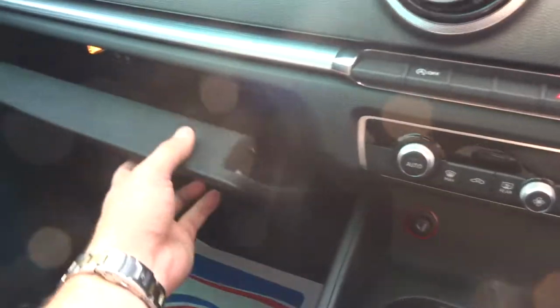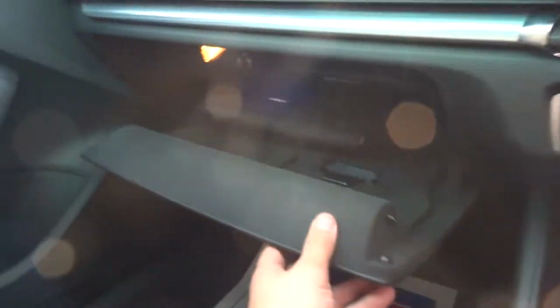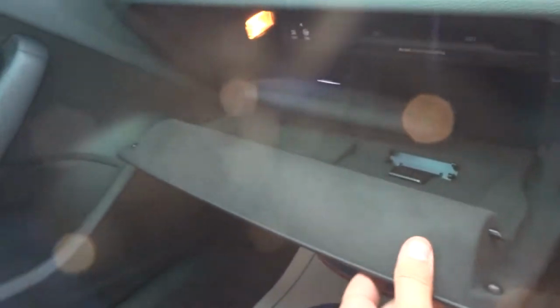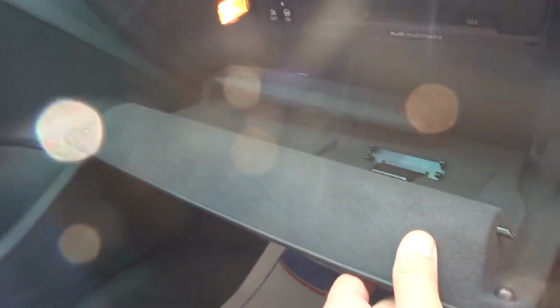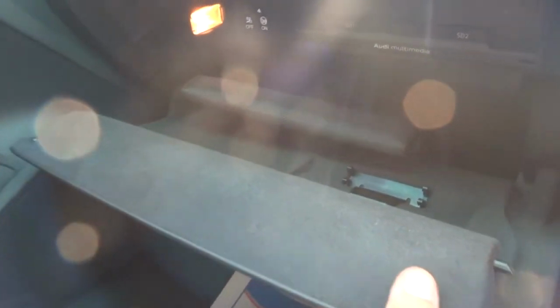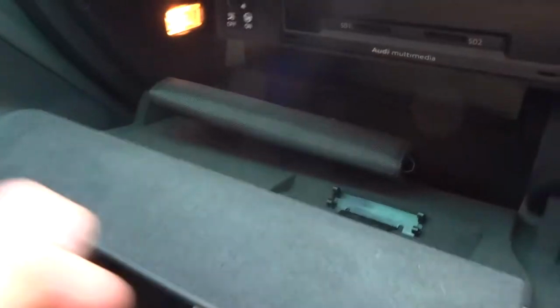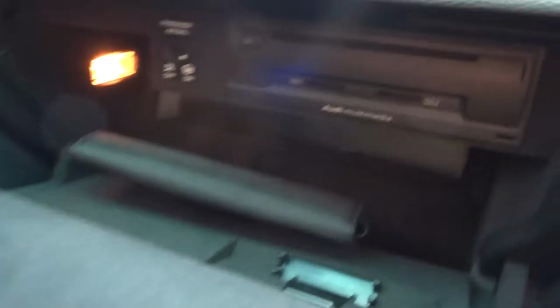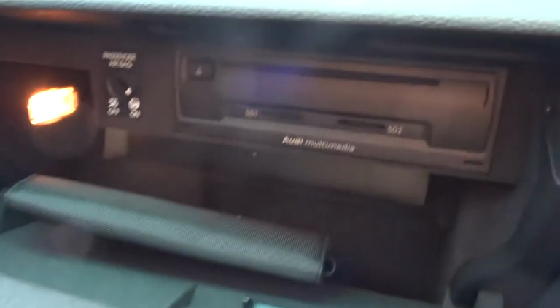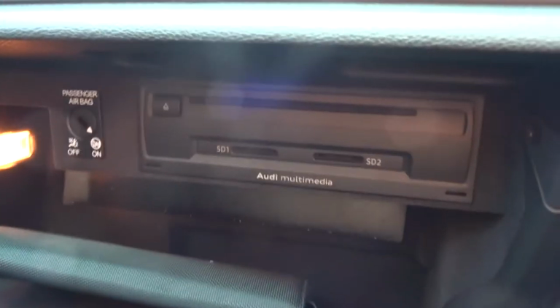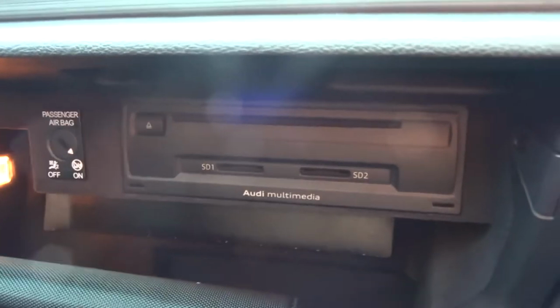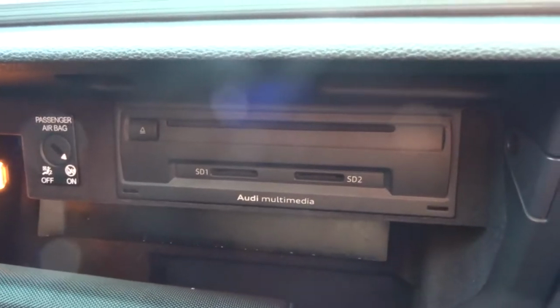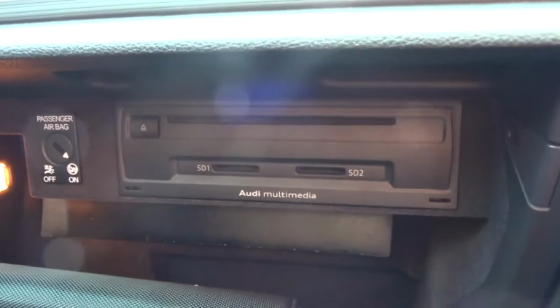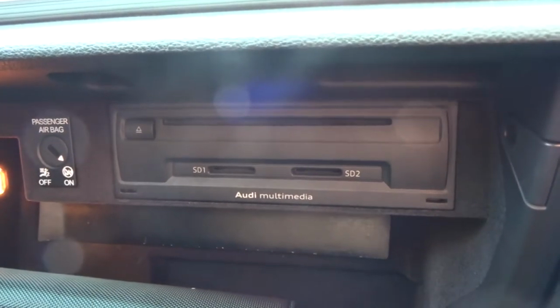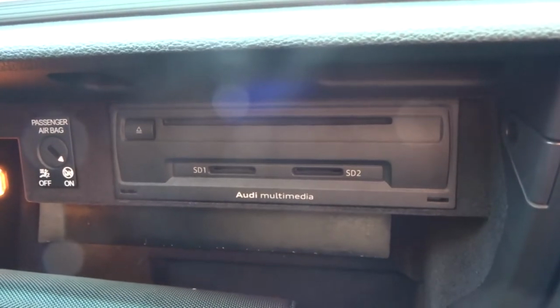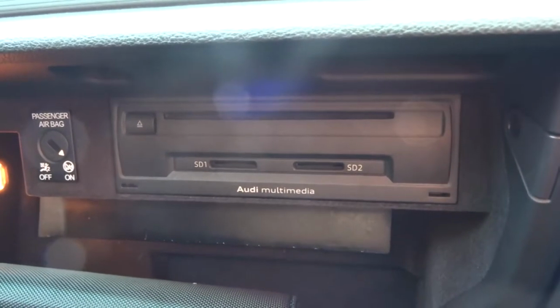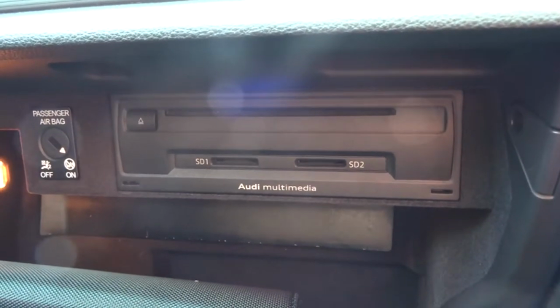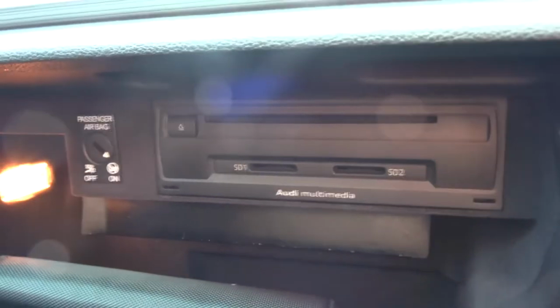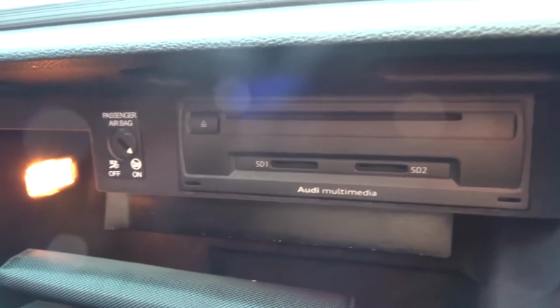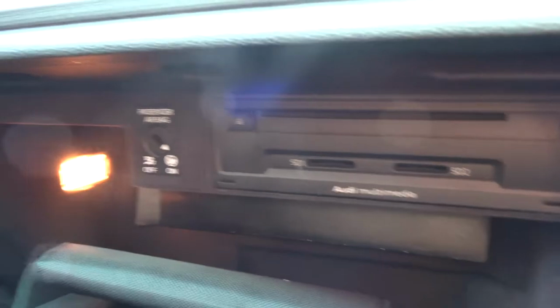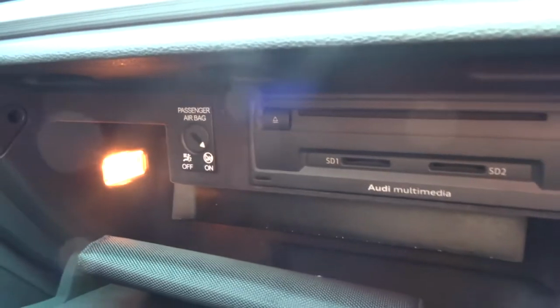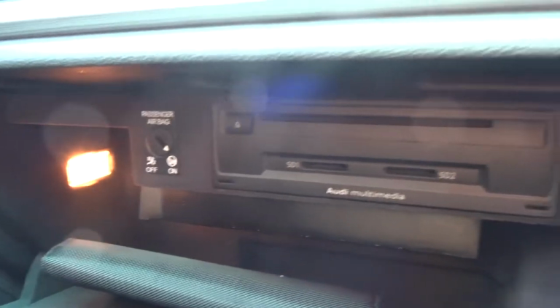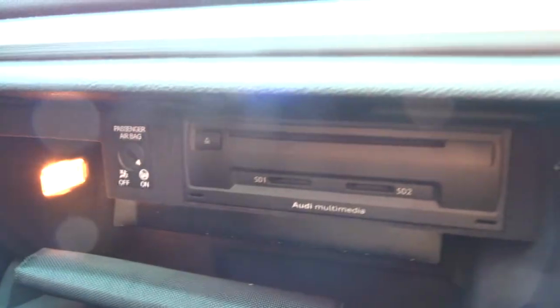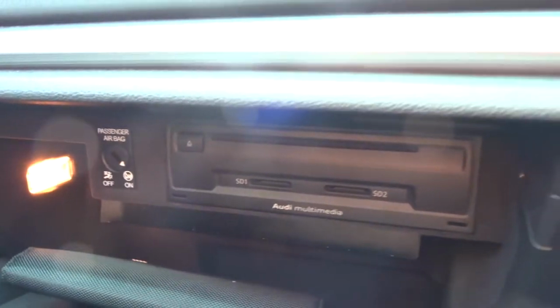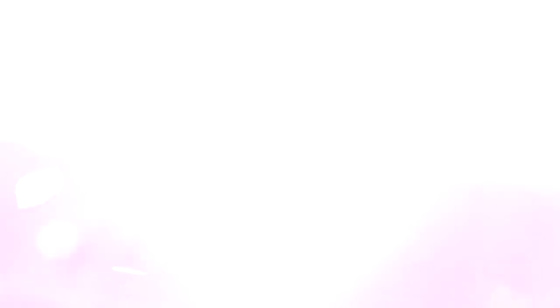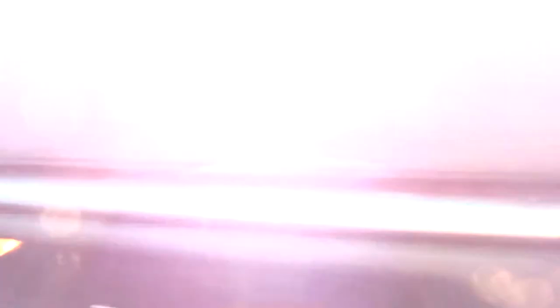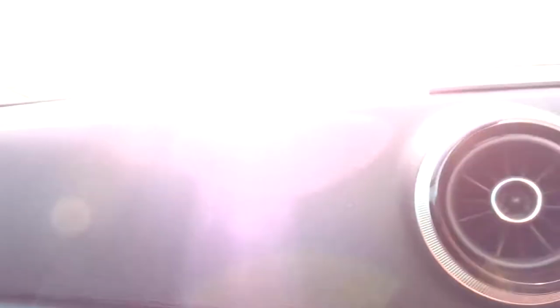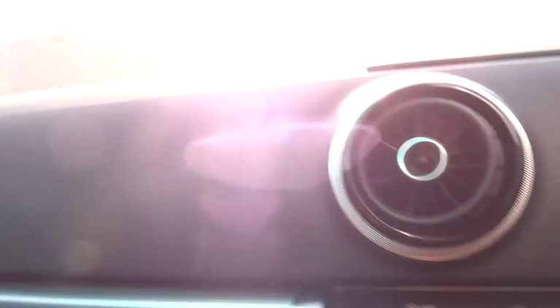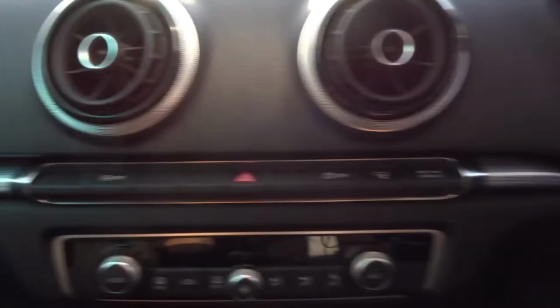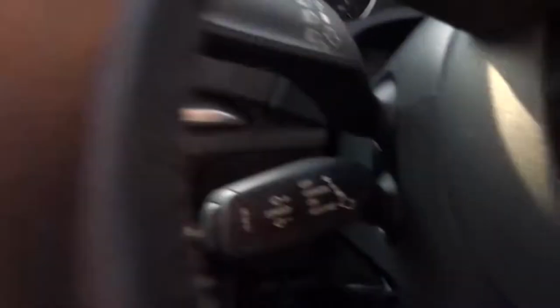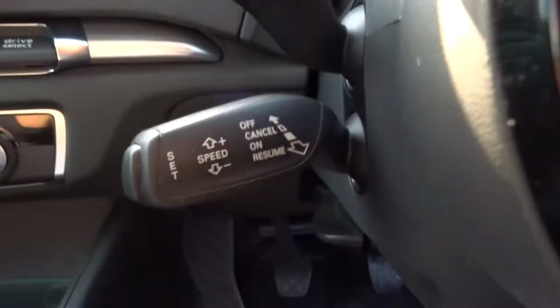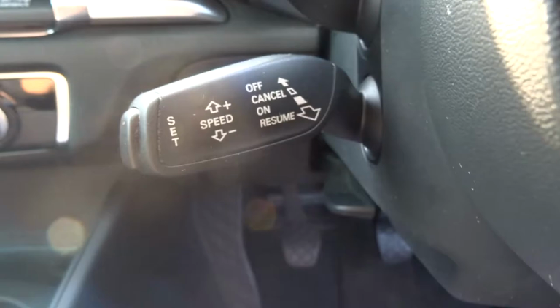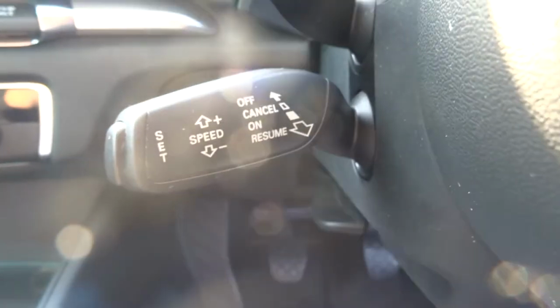Good sized glove box with the owner's manual. There's also an Audi media interface just there. You can turn the passenger airbag off if you wish, and there's cruise control.